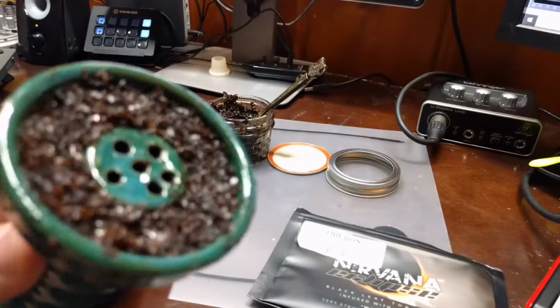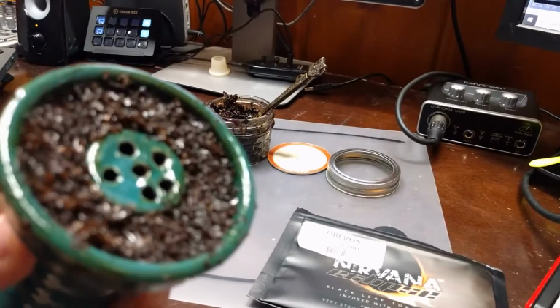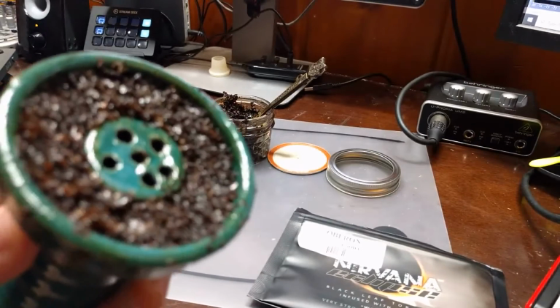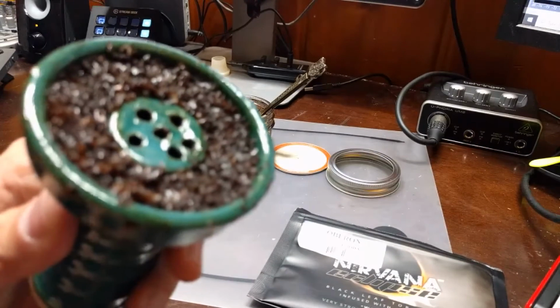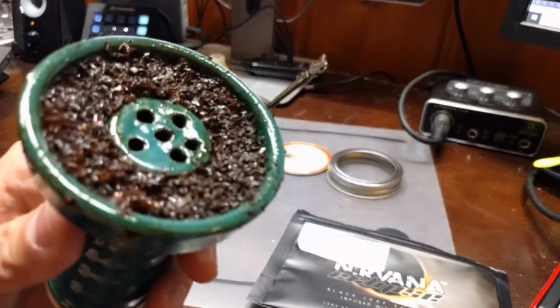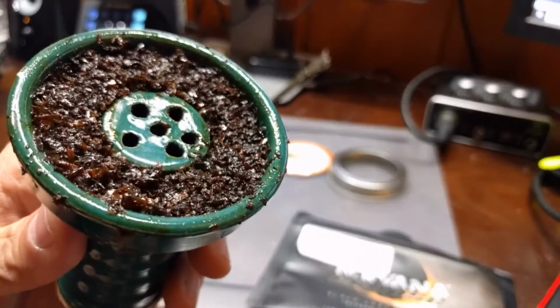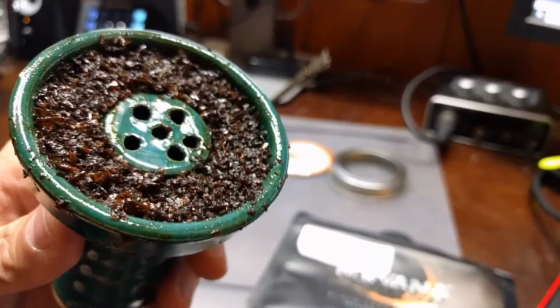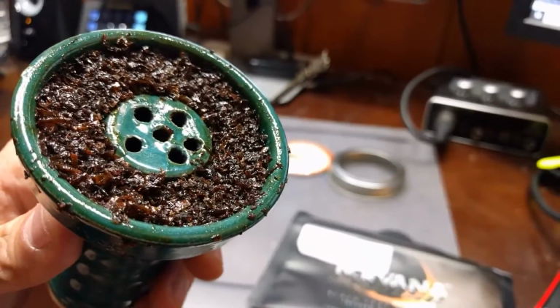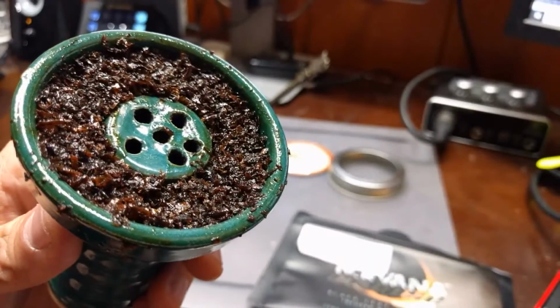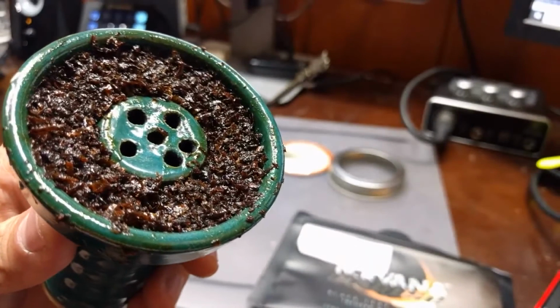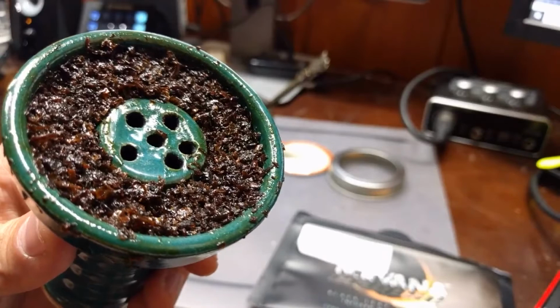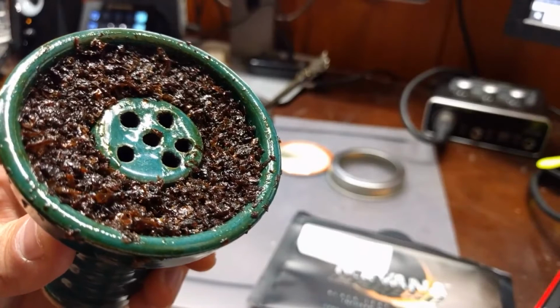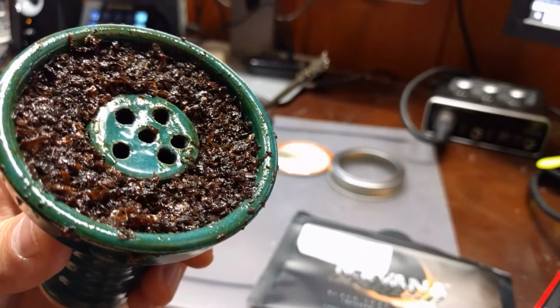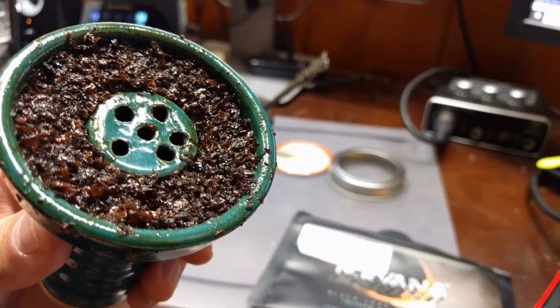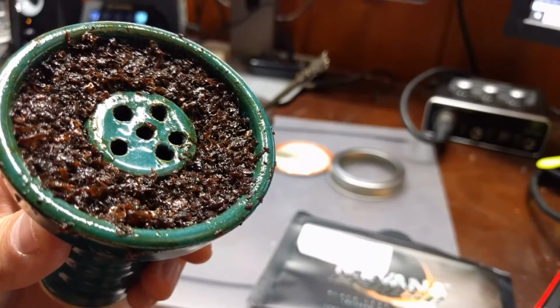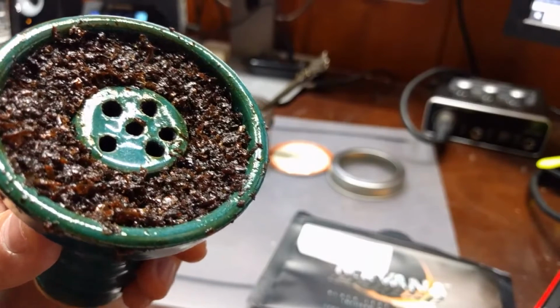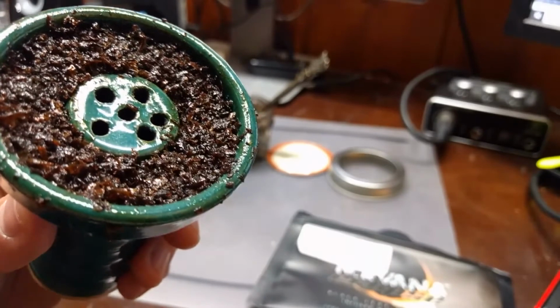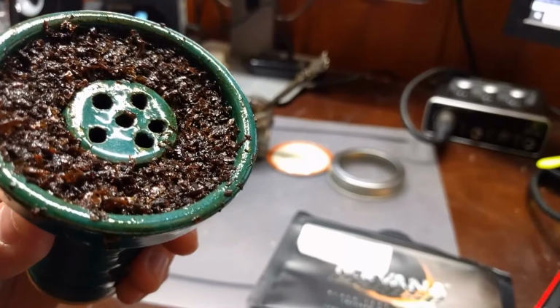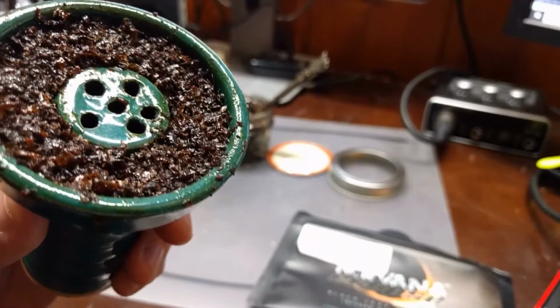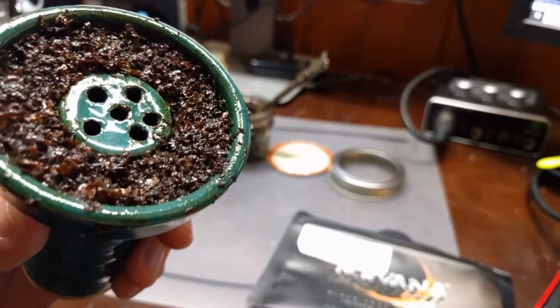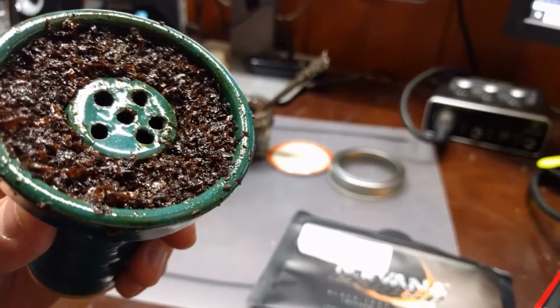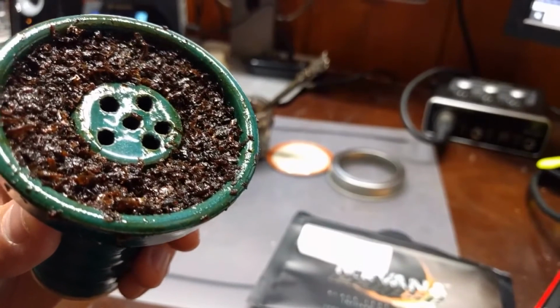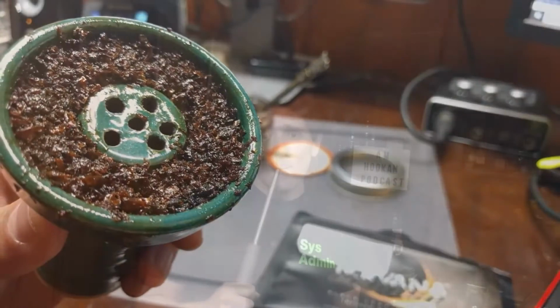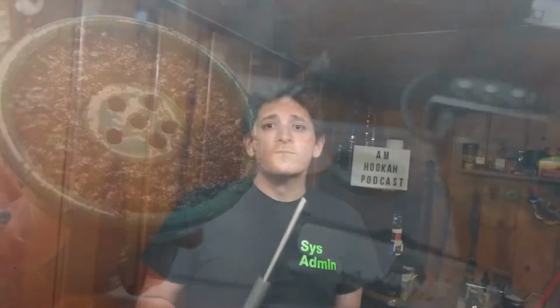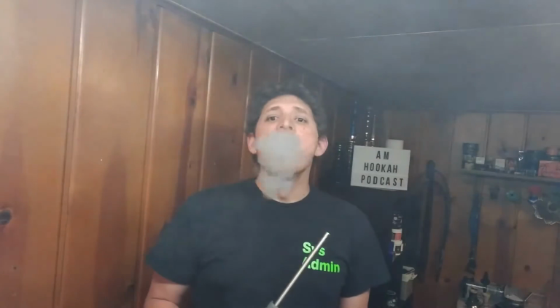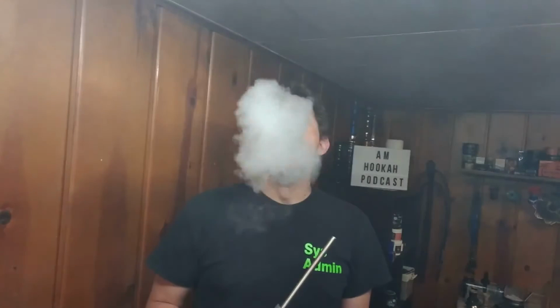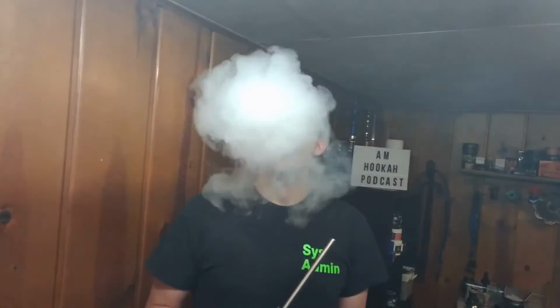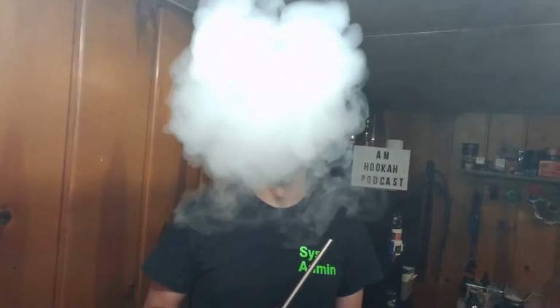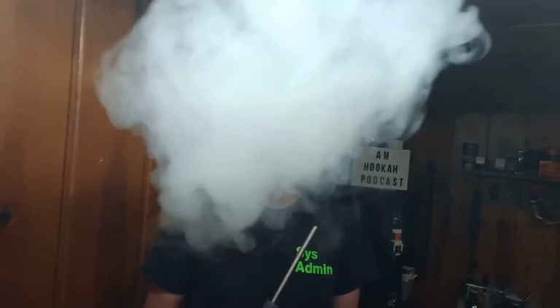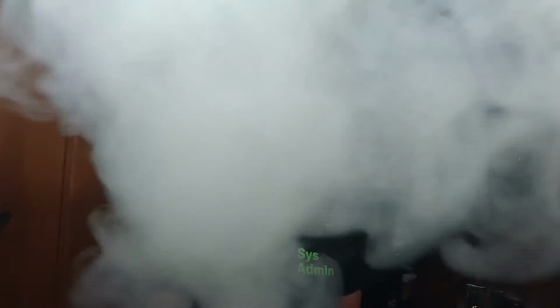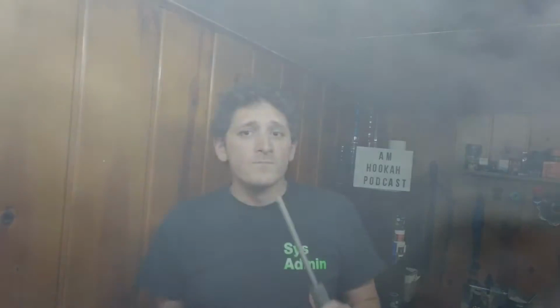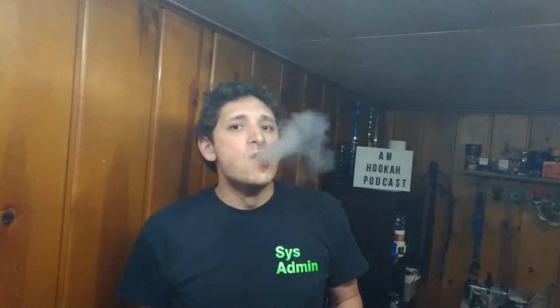Packing the dark Nirvana for me is a medium pack, just below the rim, keeping it nice and tight. It can take a good amount of heat, but you will want to pay attention and not wait too long before you start moving the coals around.